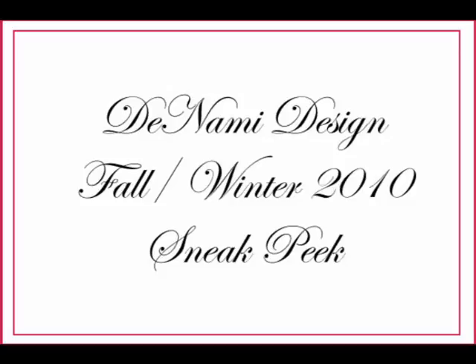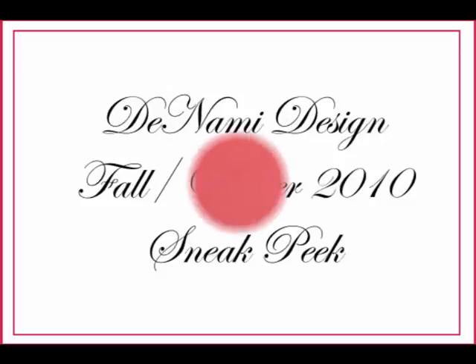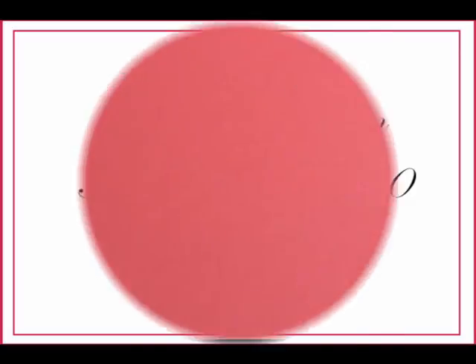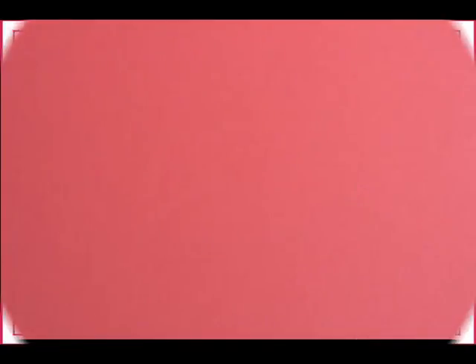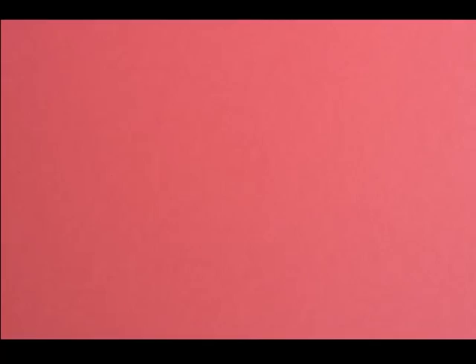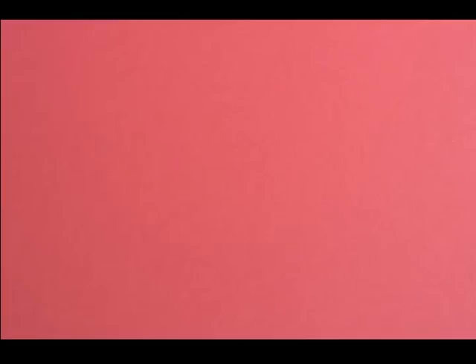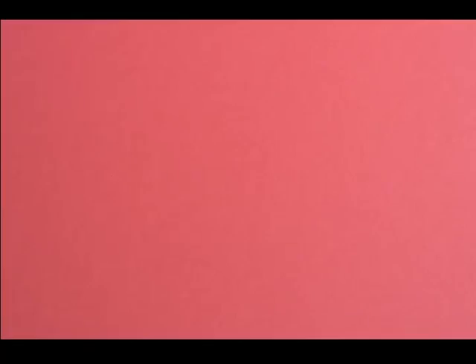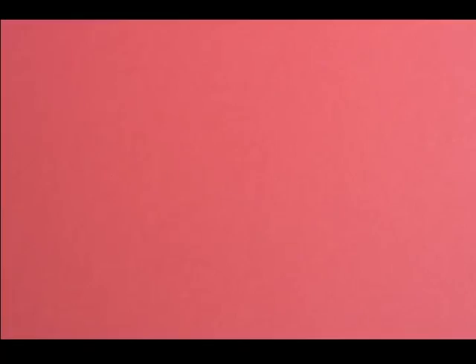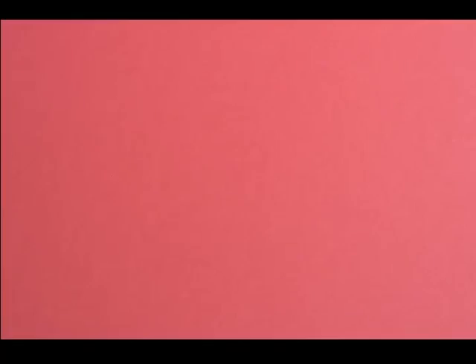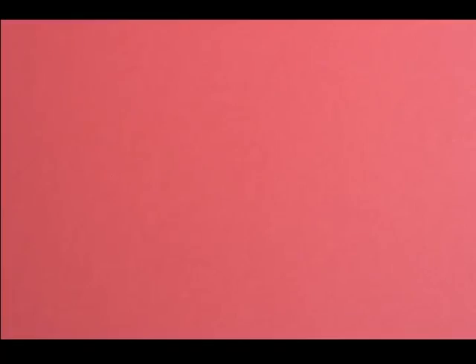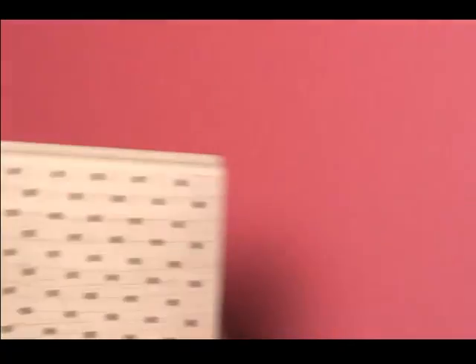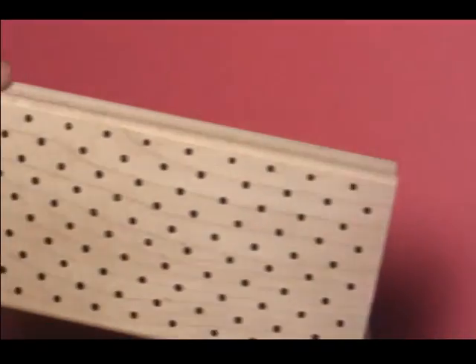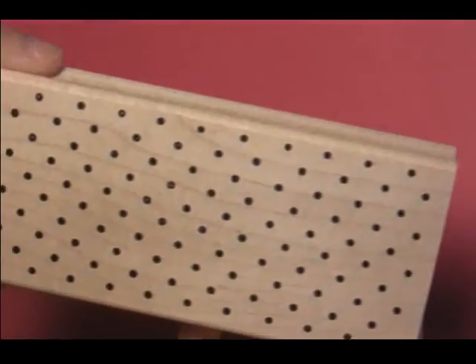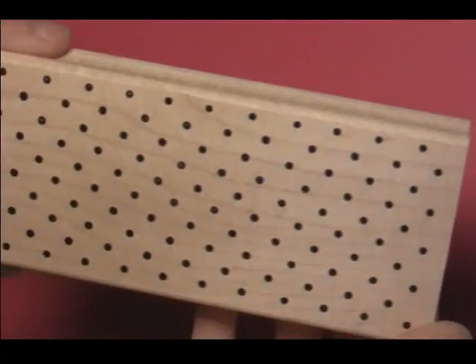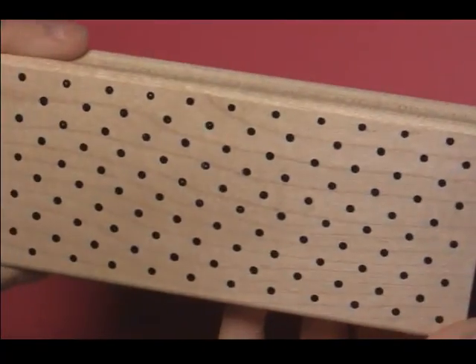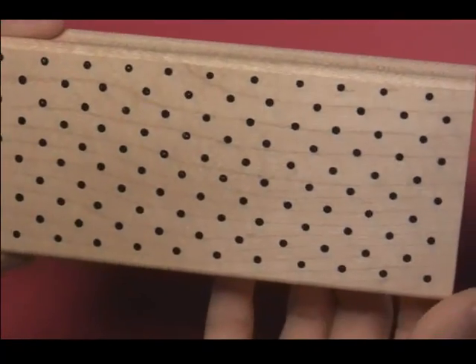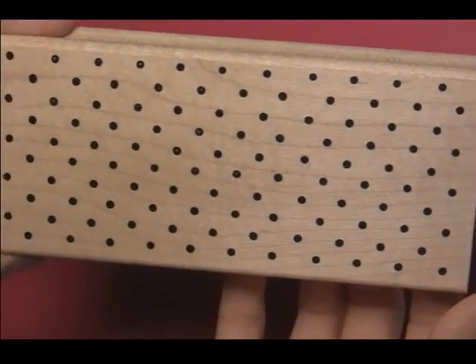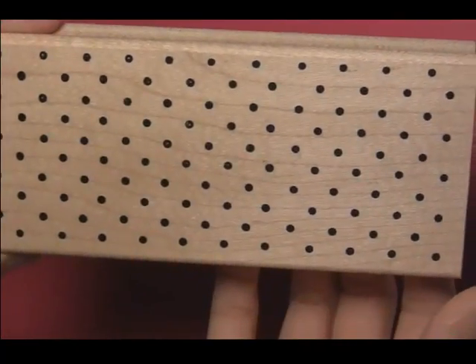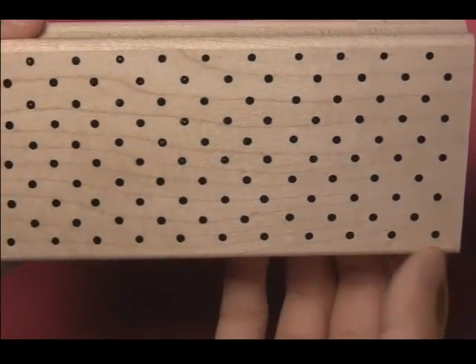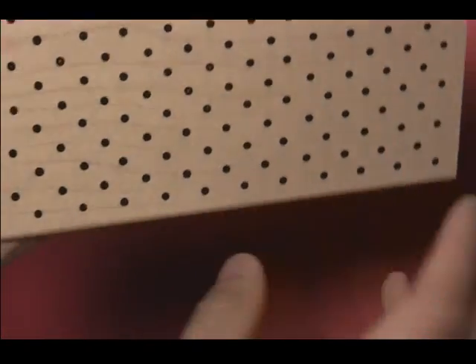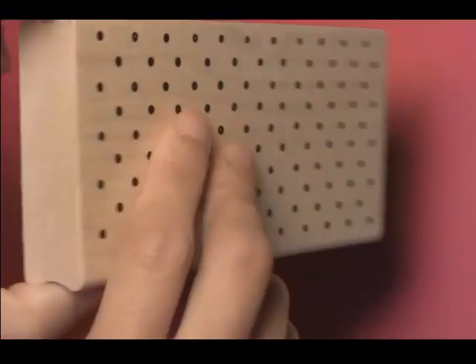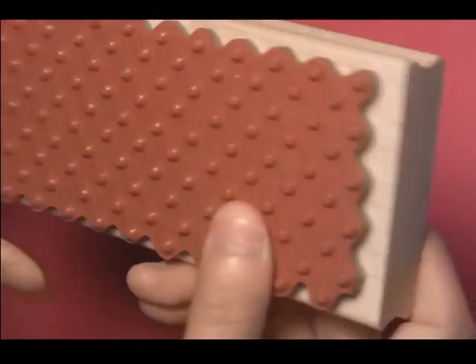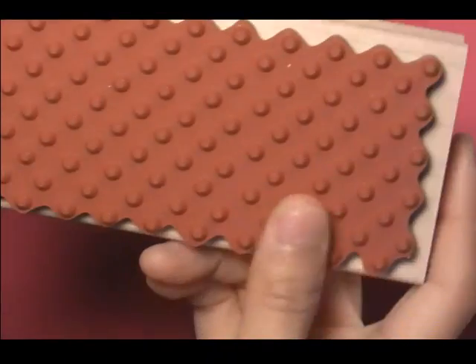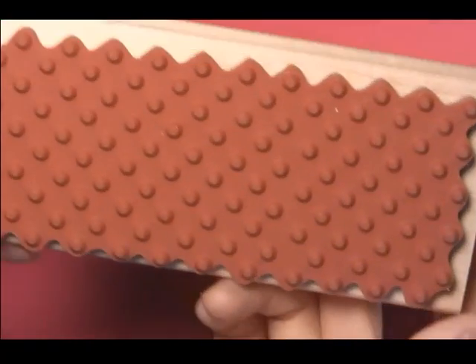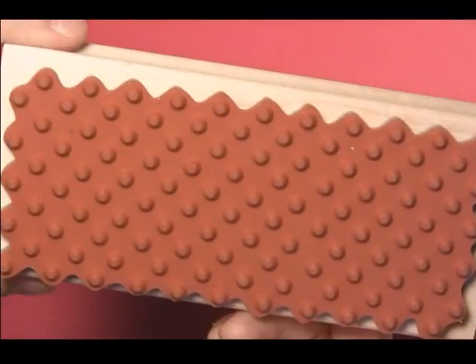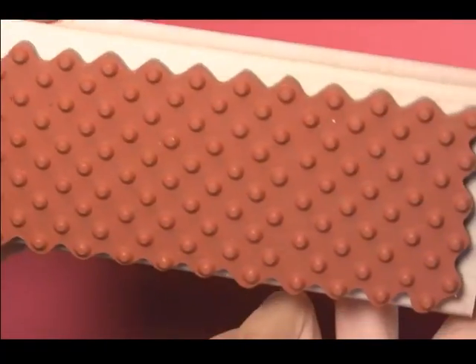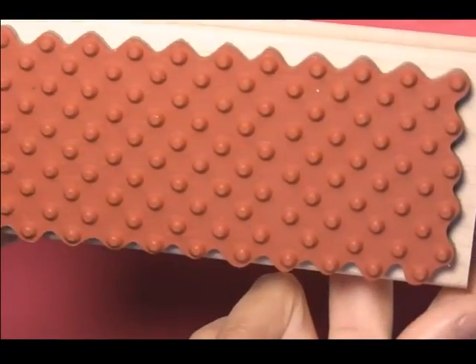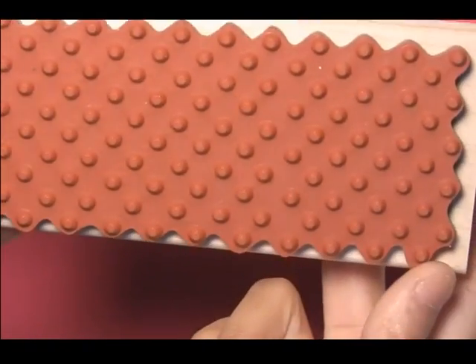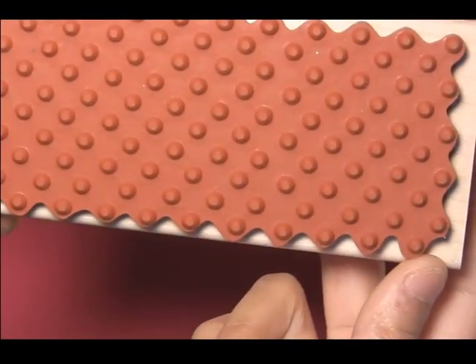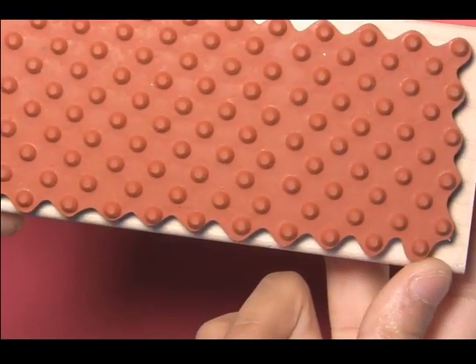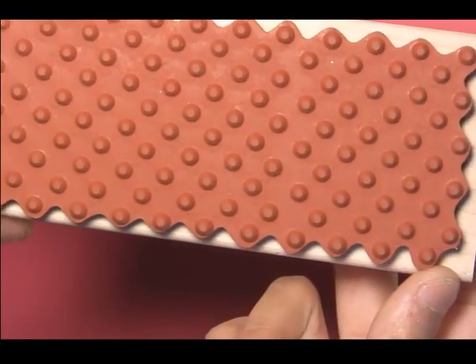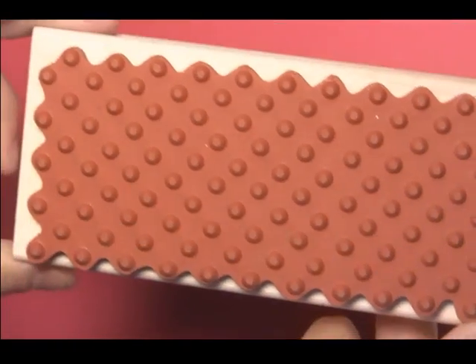Here's our sneak peek at our July 1st release. Here is our N133 polka dot background. You'll see we cut it out in a way where it's easy for you to line up your polka dots.